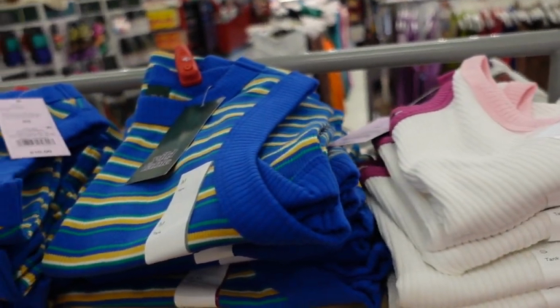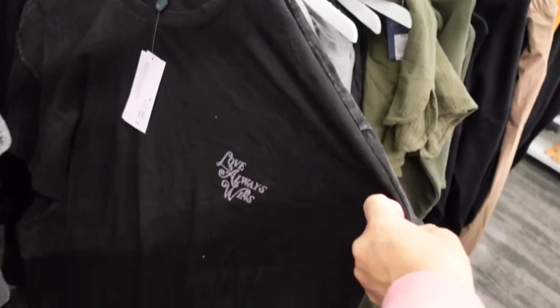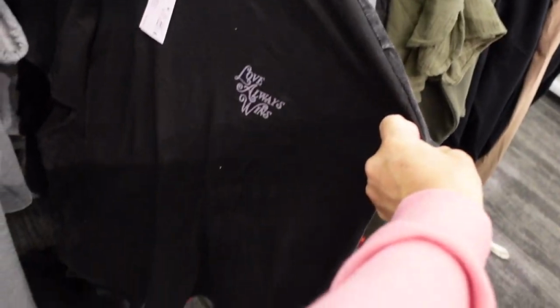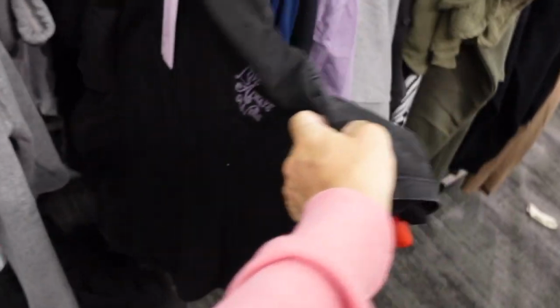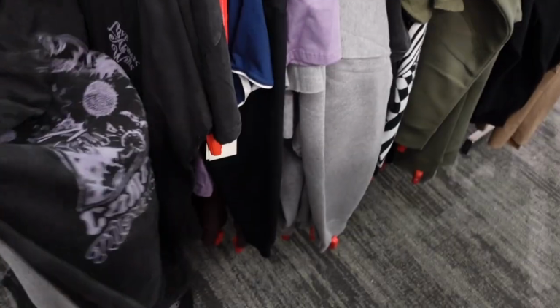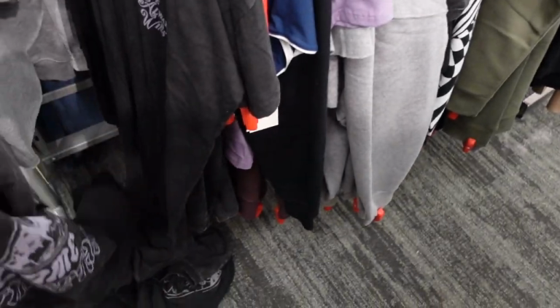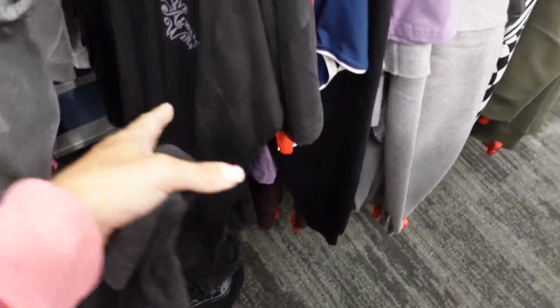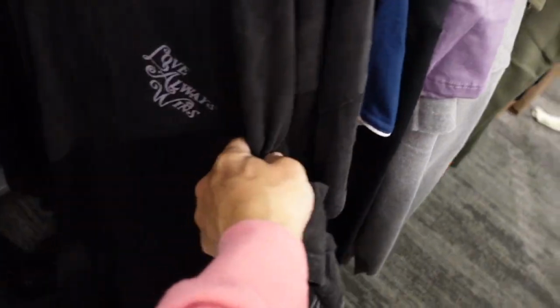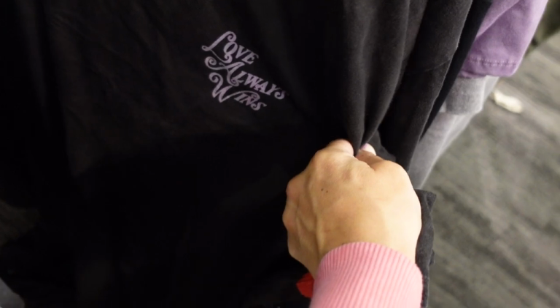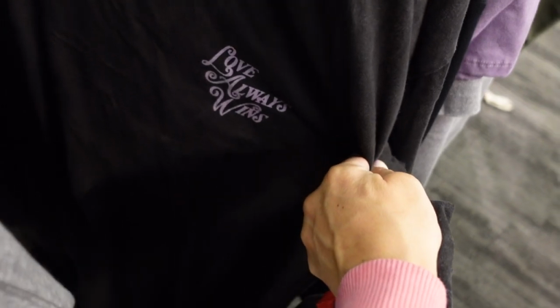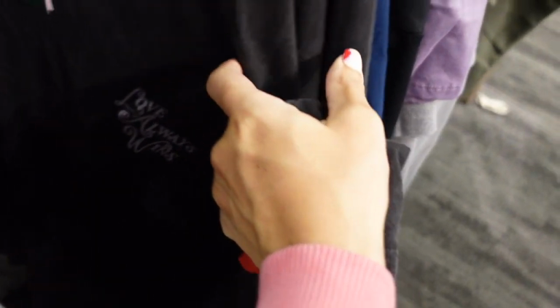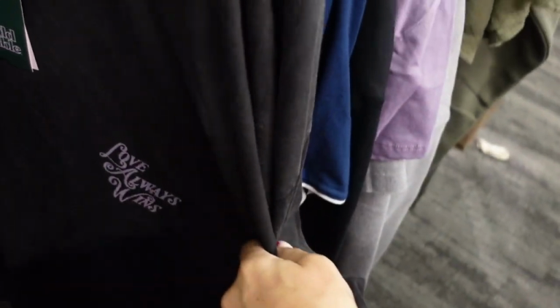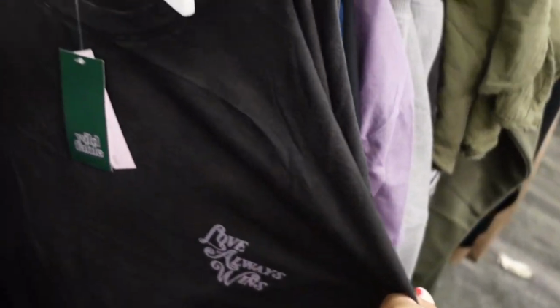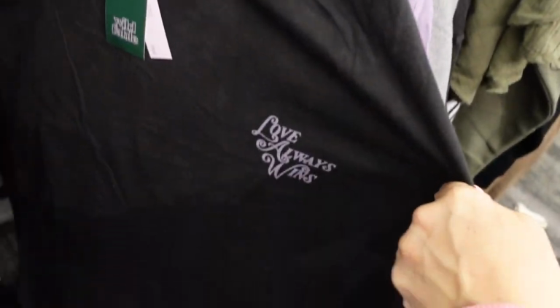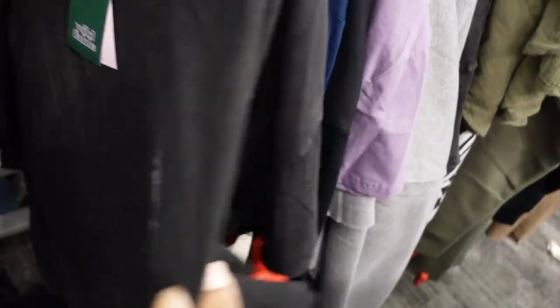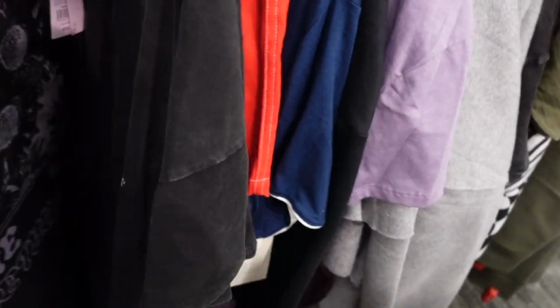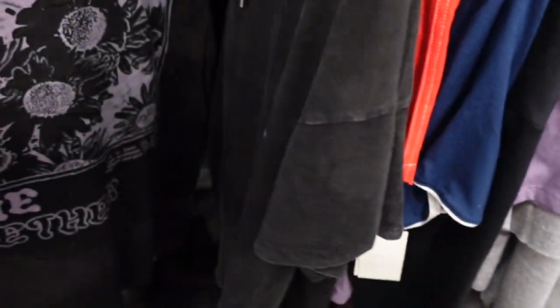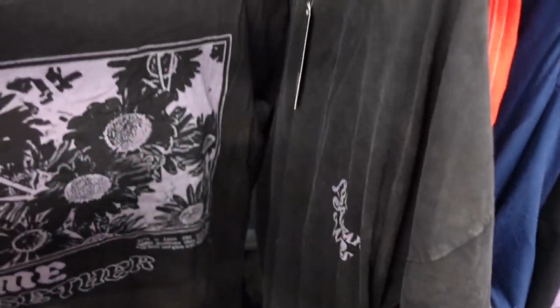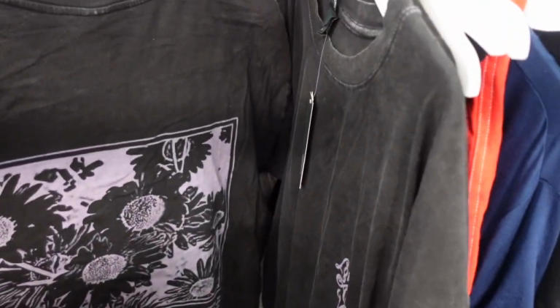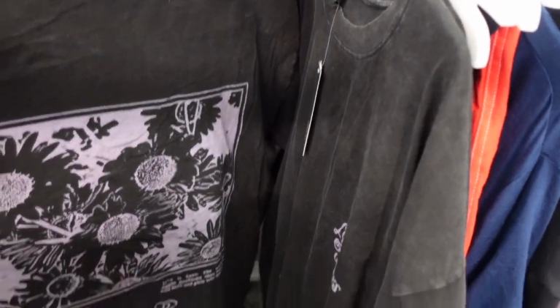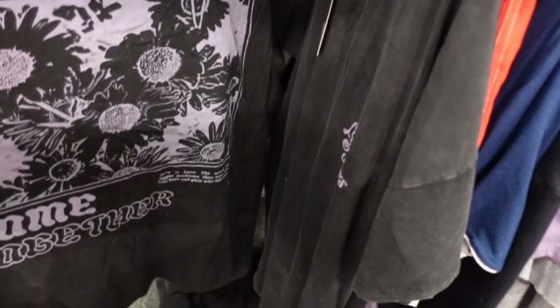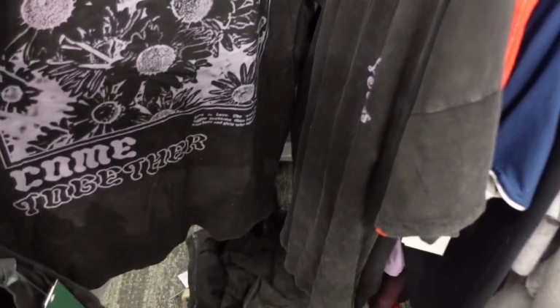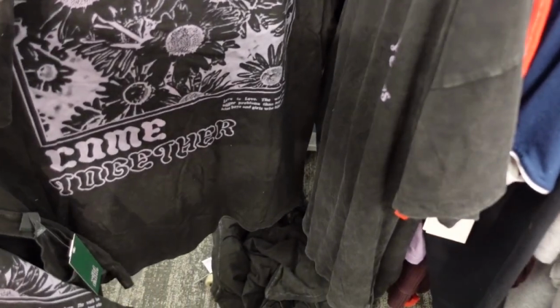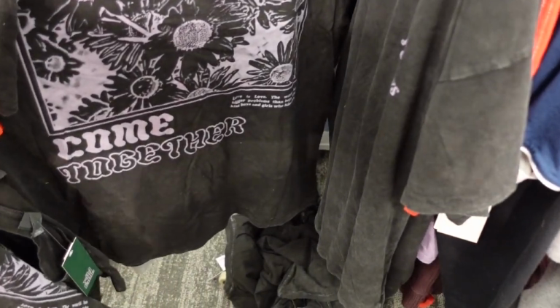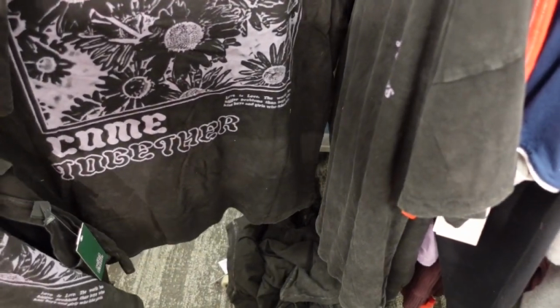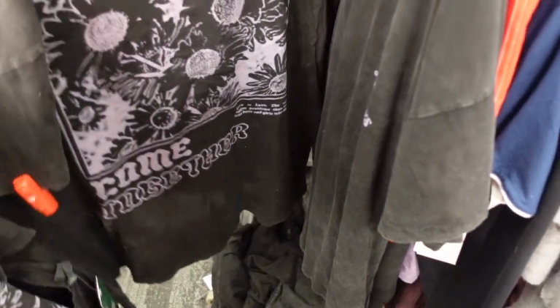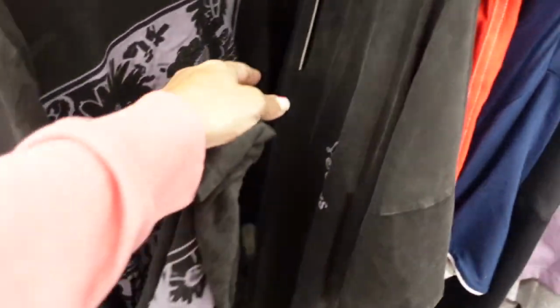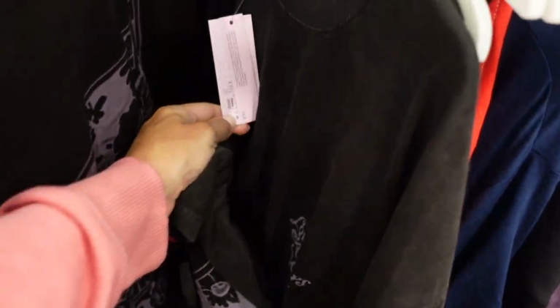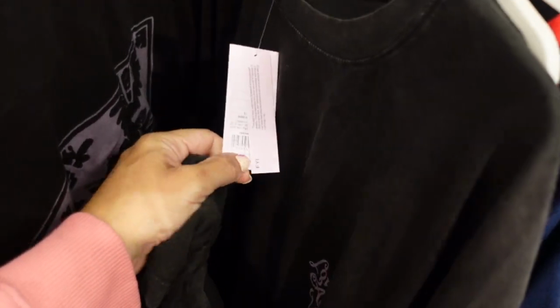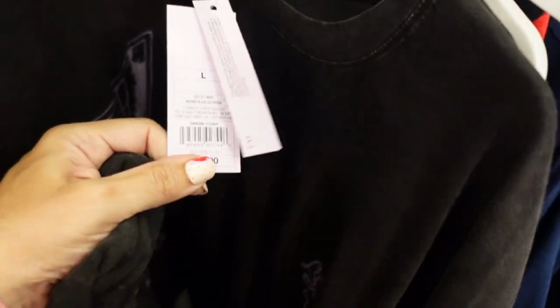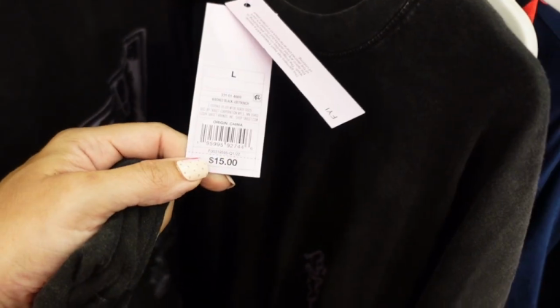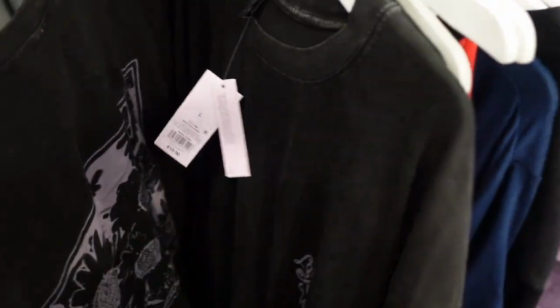Also seeing a new graphic tee from Wild Fable. It says 'Love Always Wins' — it's a black acid wash with purple on the back. They are $15.